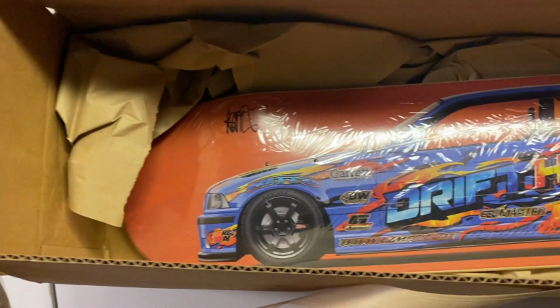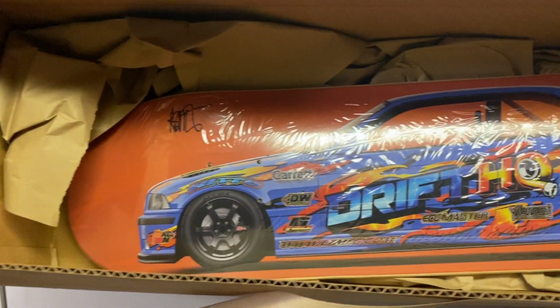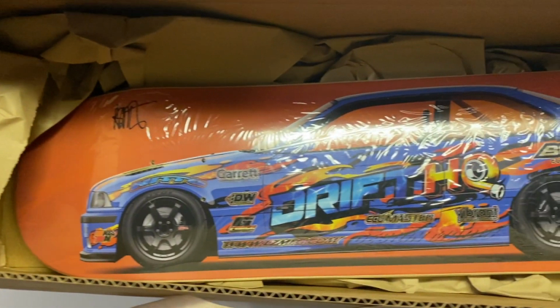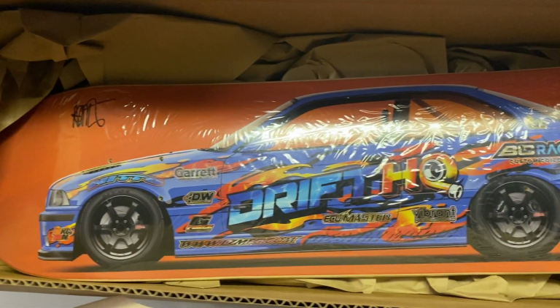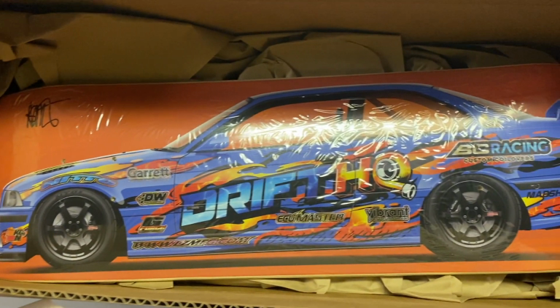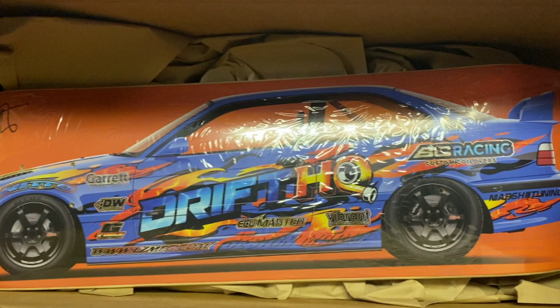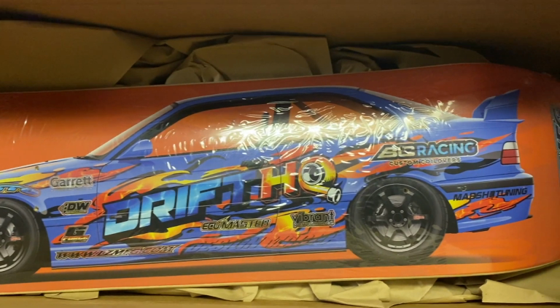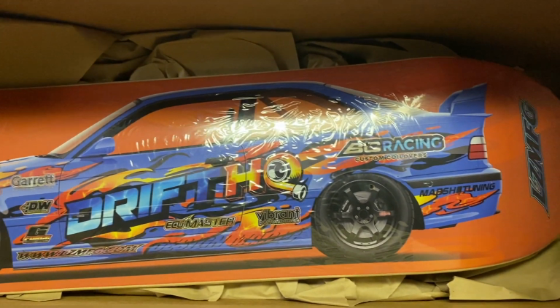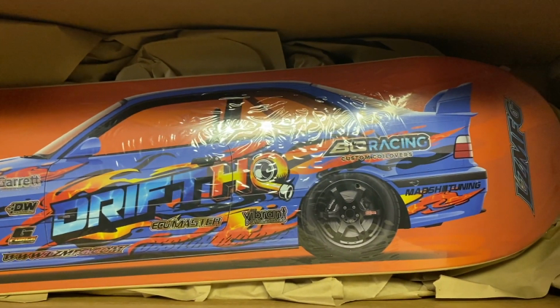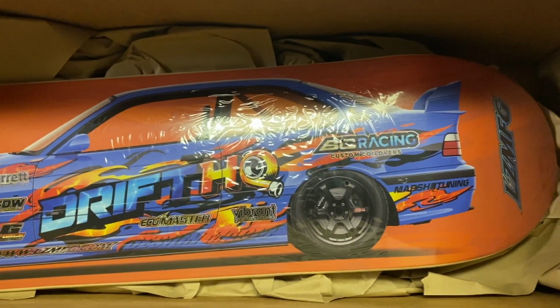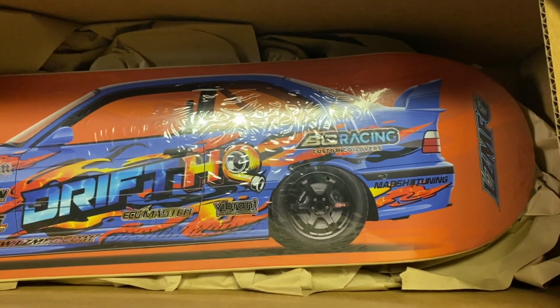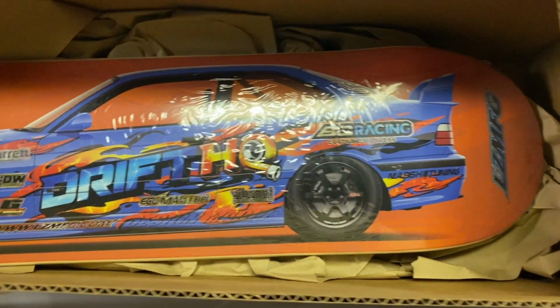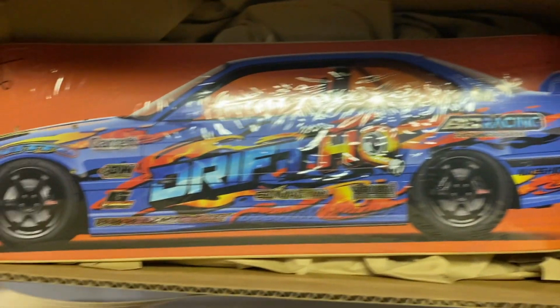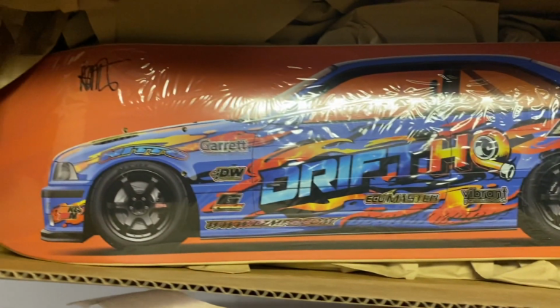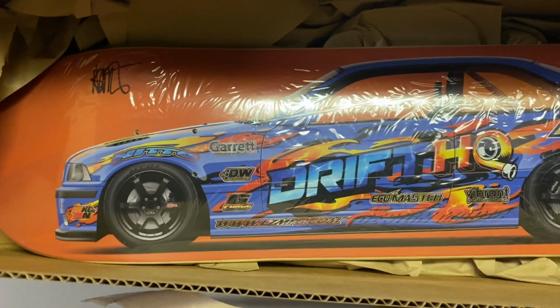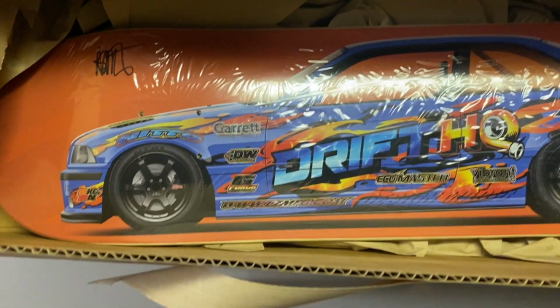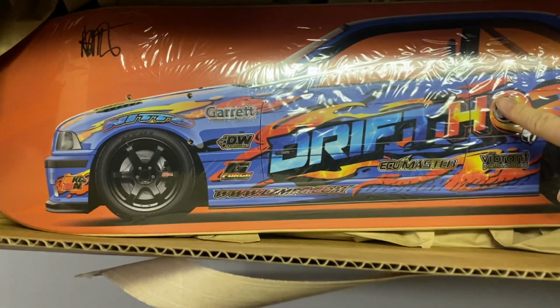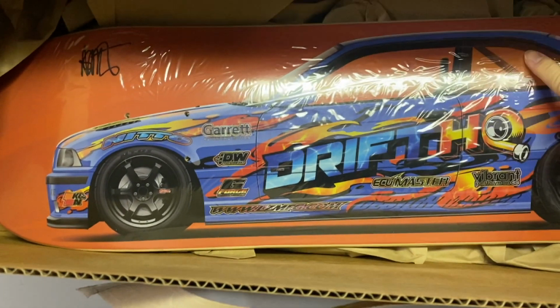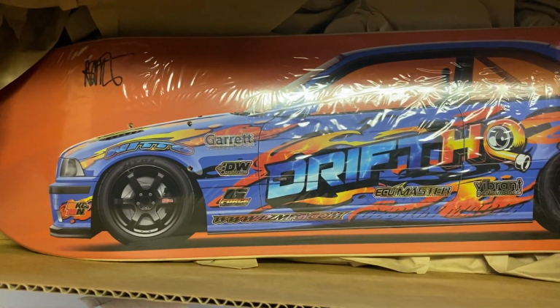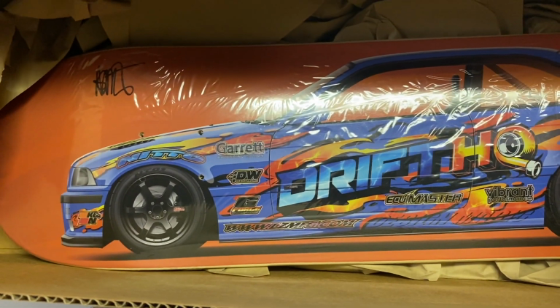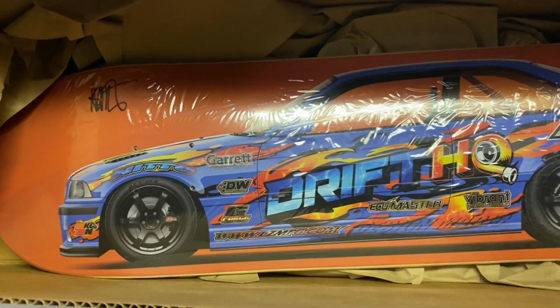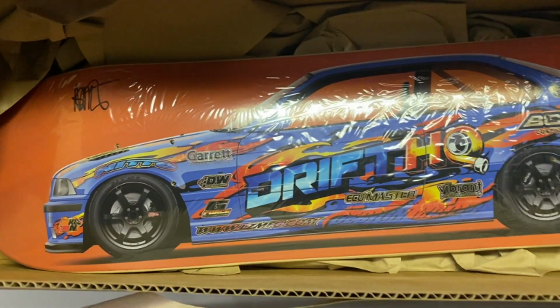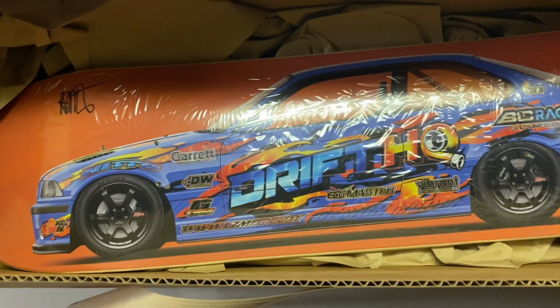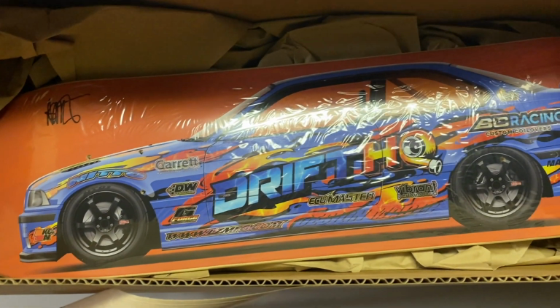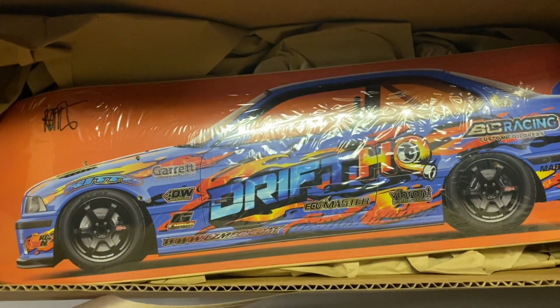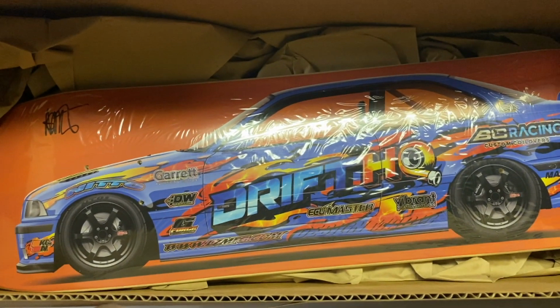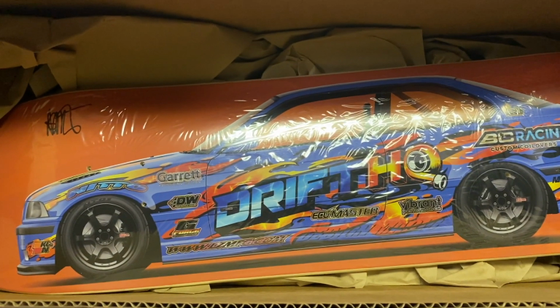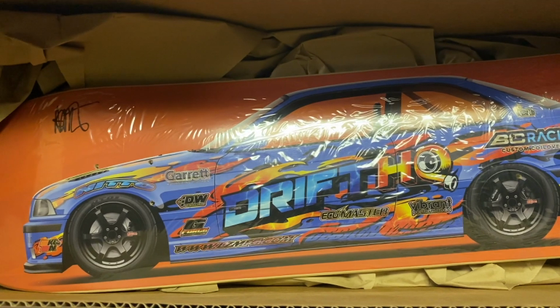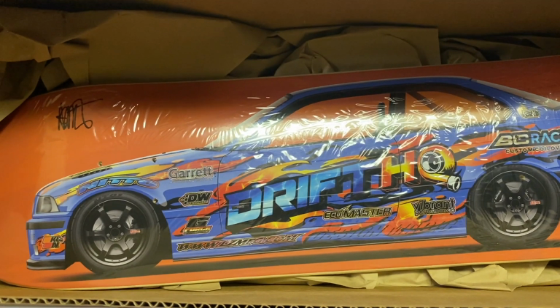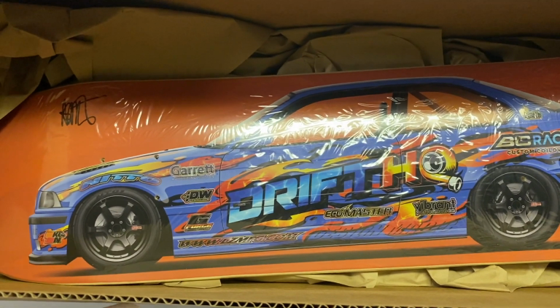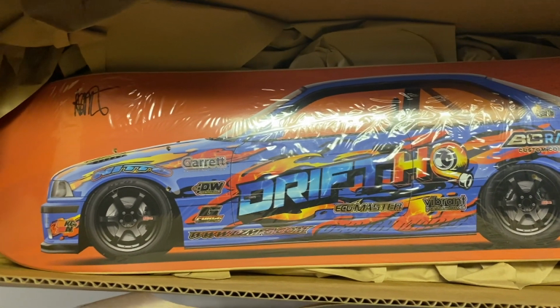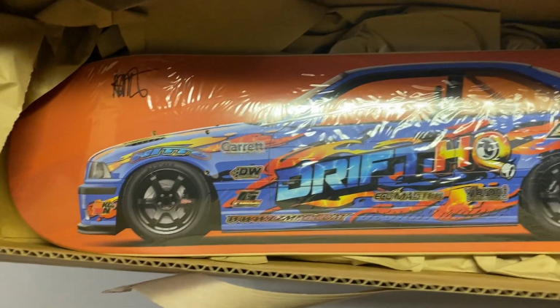Today here we have one of Adam's E36 decks. You can see this is one of his most recent versions that he used this past season for clutch kickers.